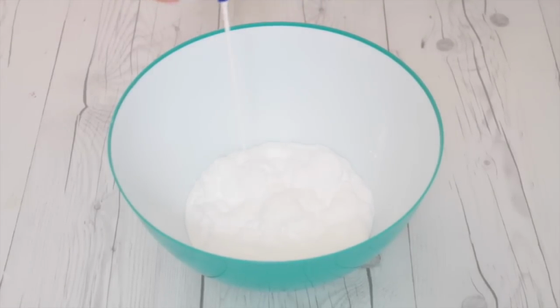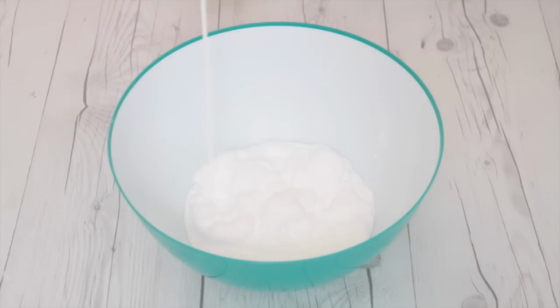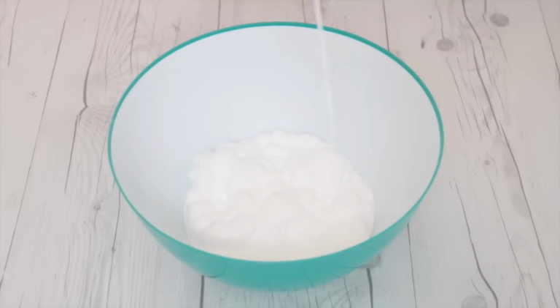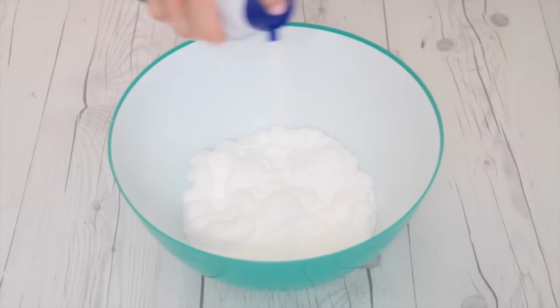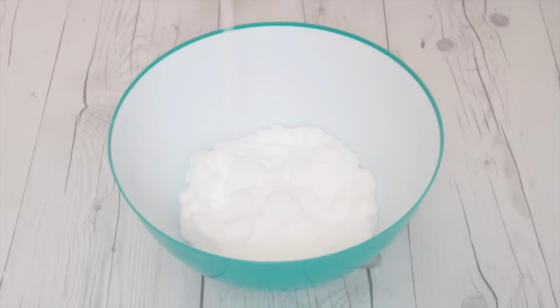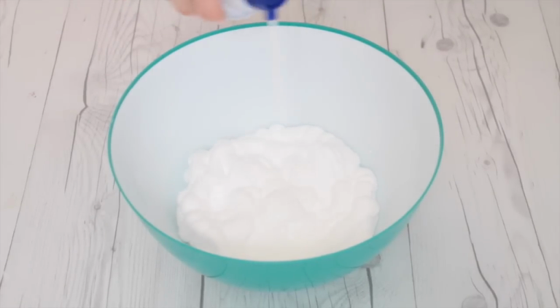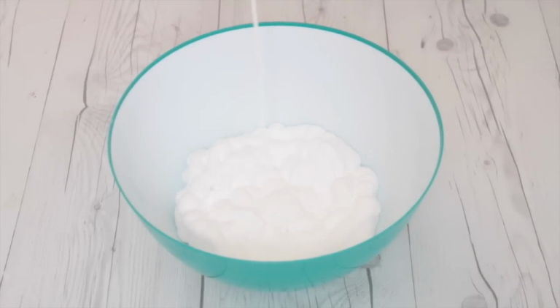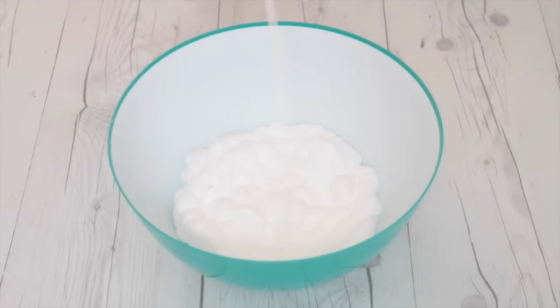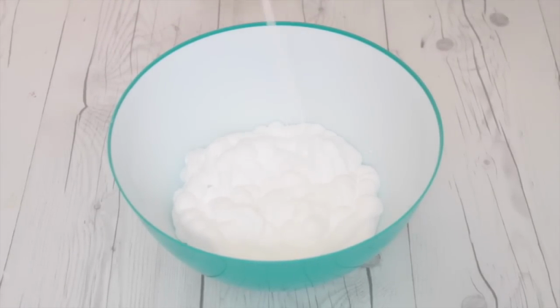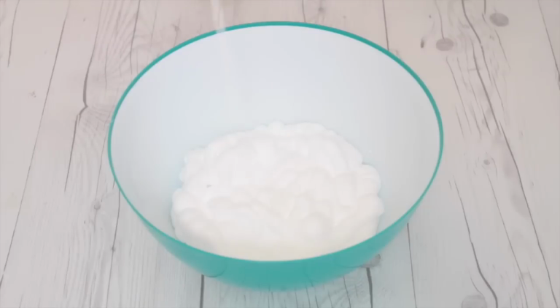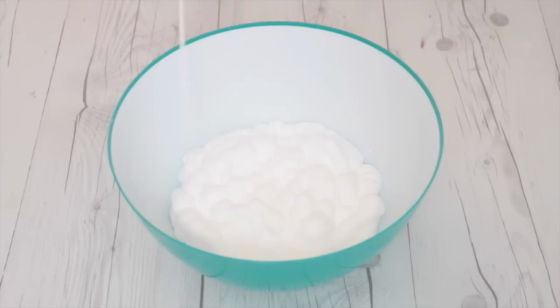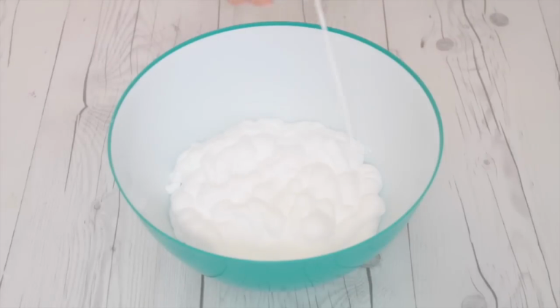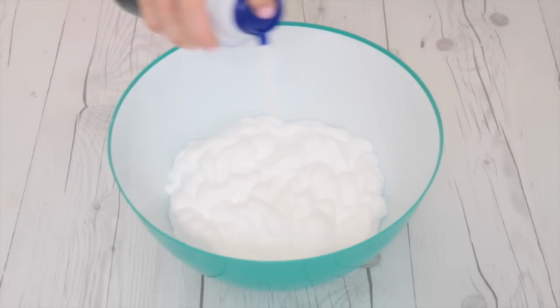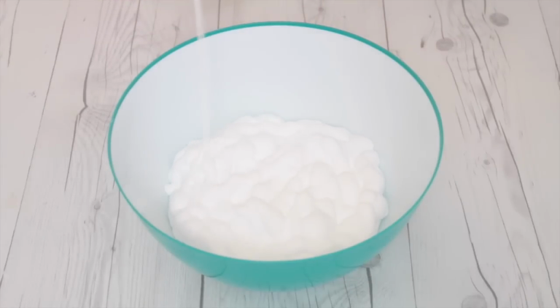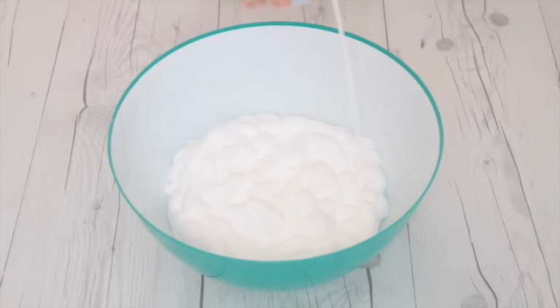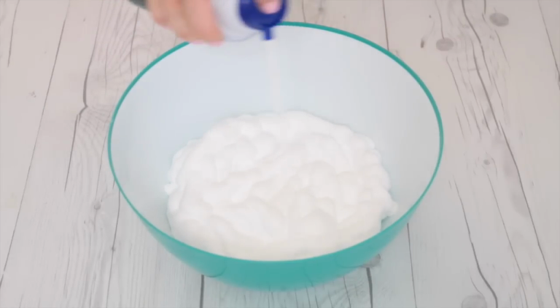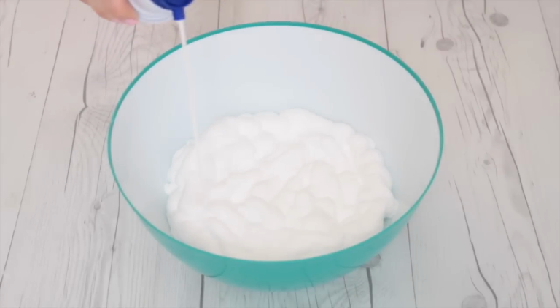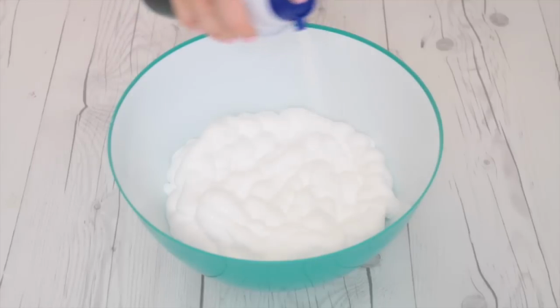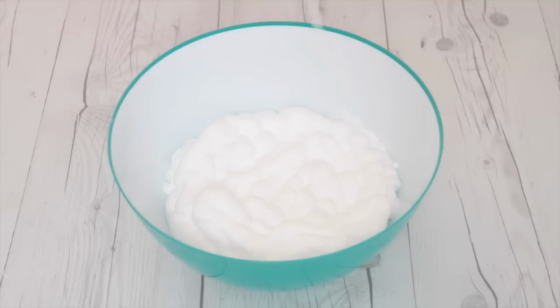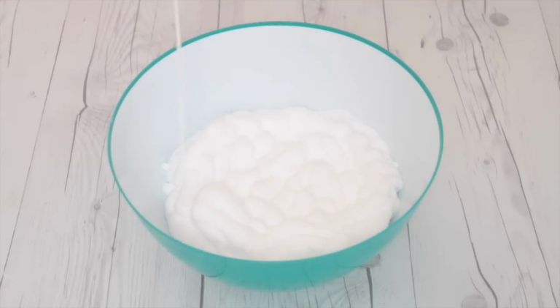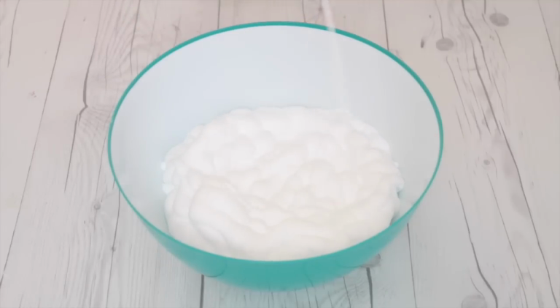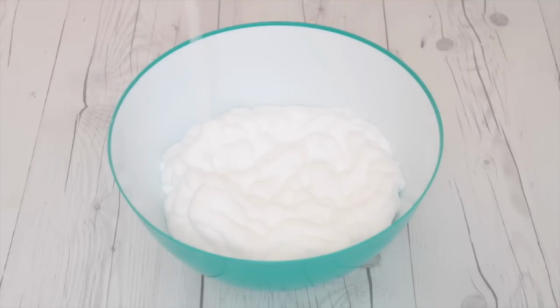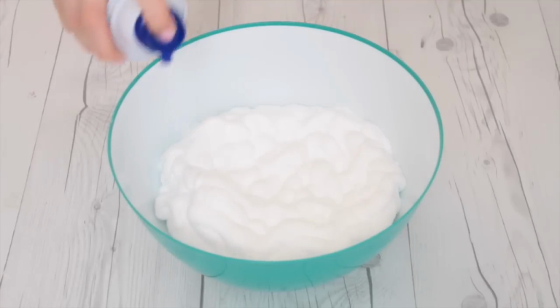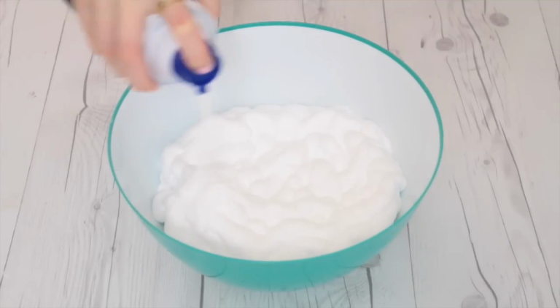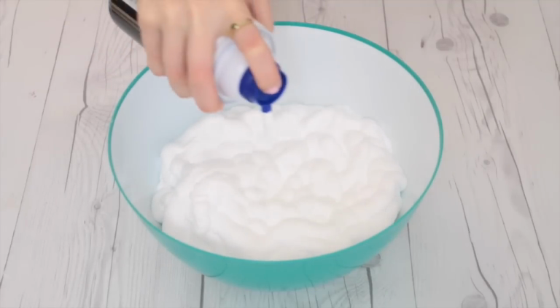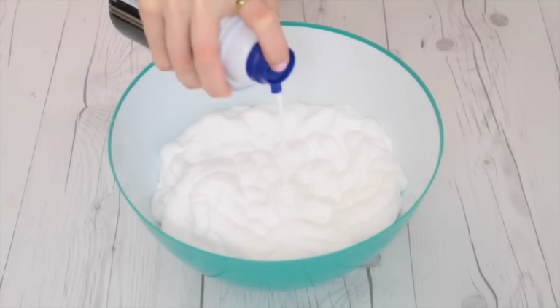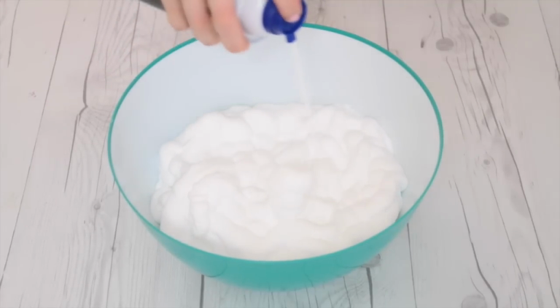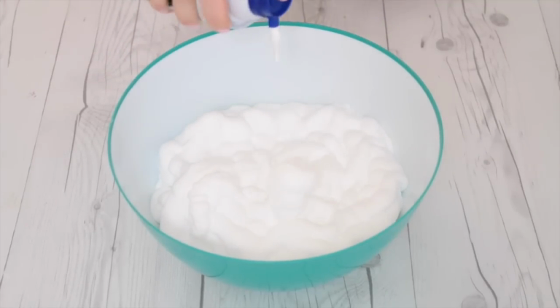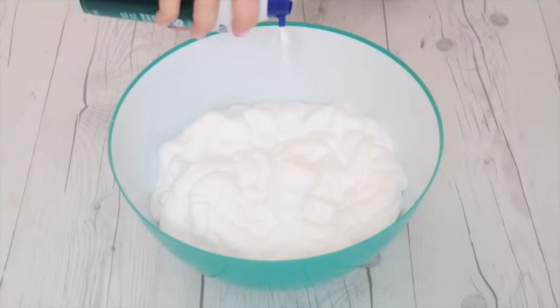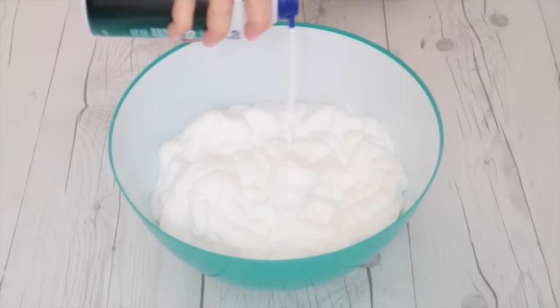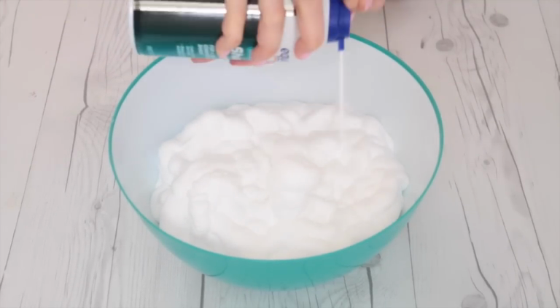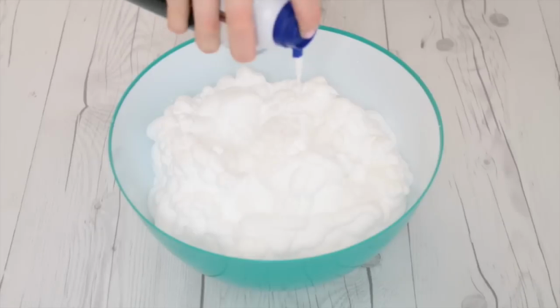I'm adding in almost an entire bottle of shaving foam, just kind of adding it until the bowl is almost full. You want to leave some room so you can mix it up, but the foam is really what's going to make it crunchy on top and allow it to harden.